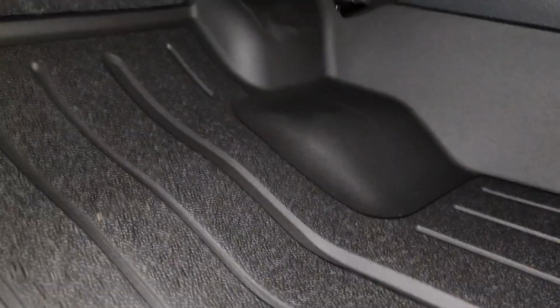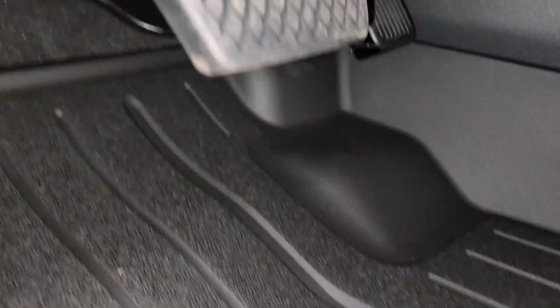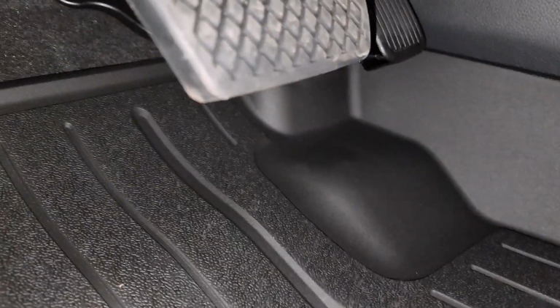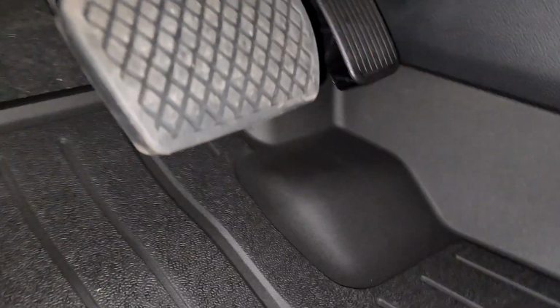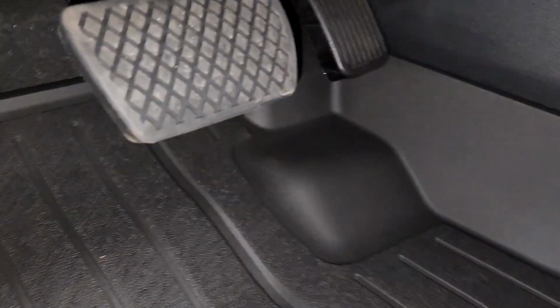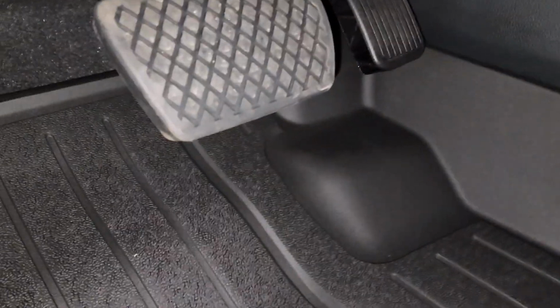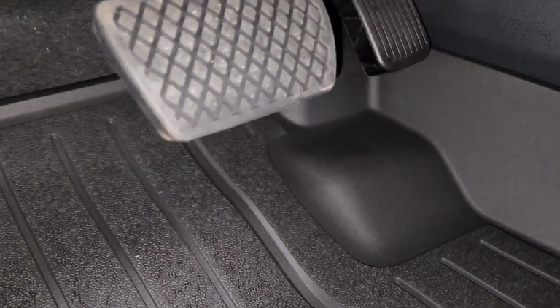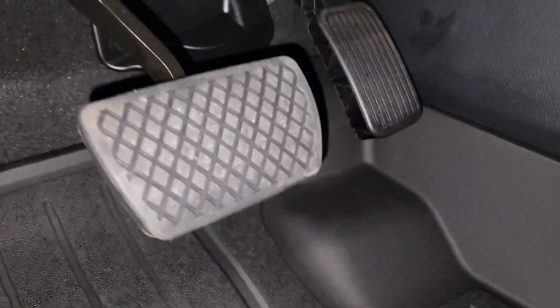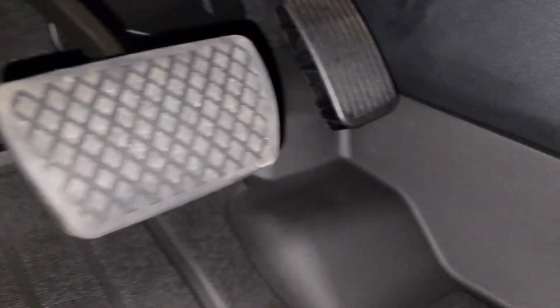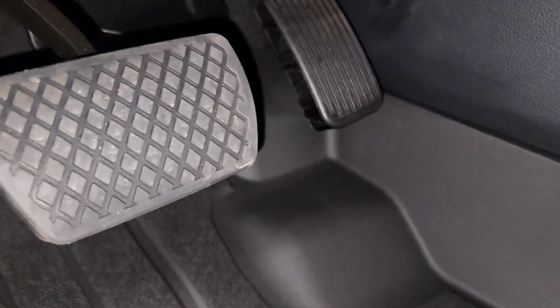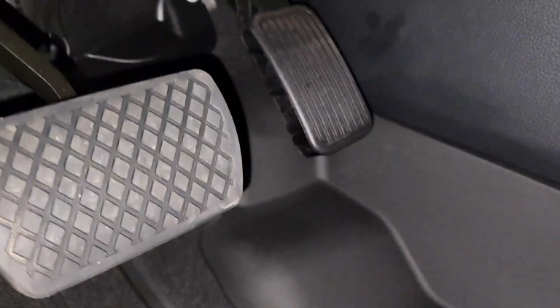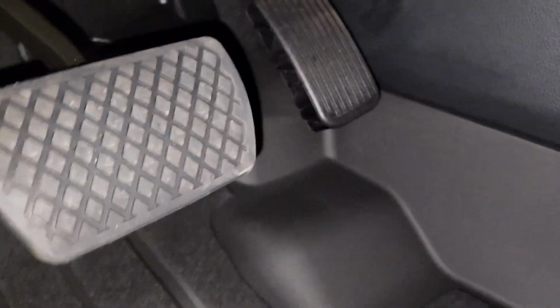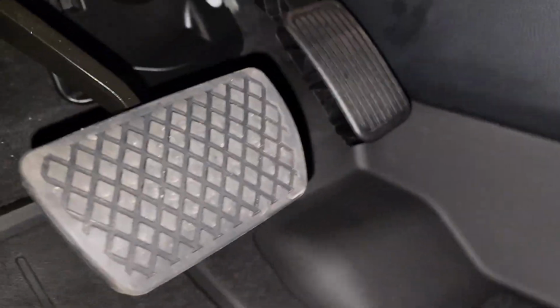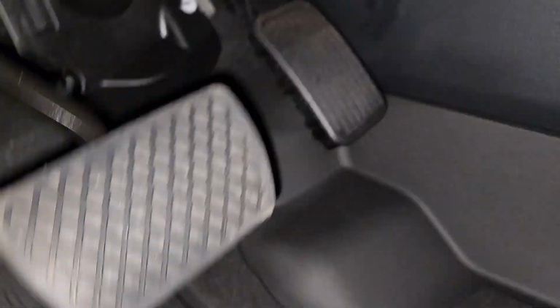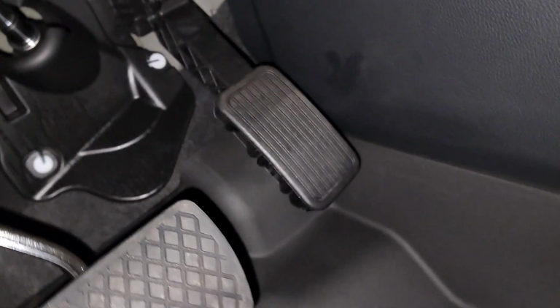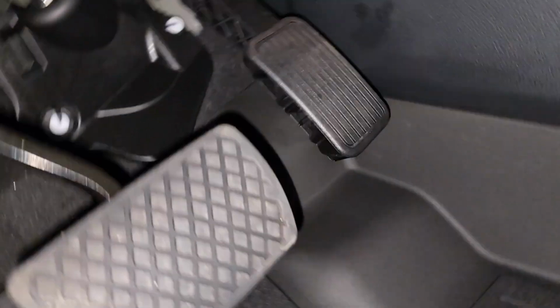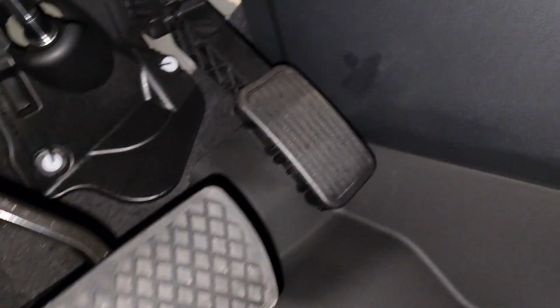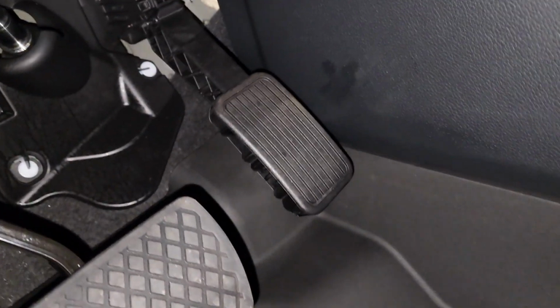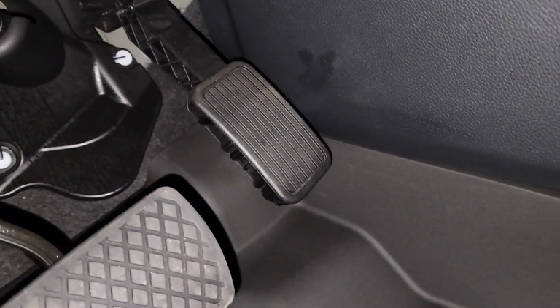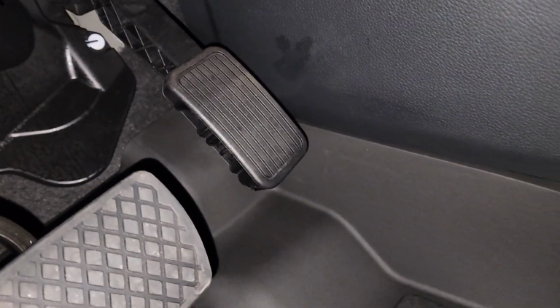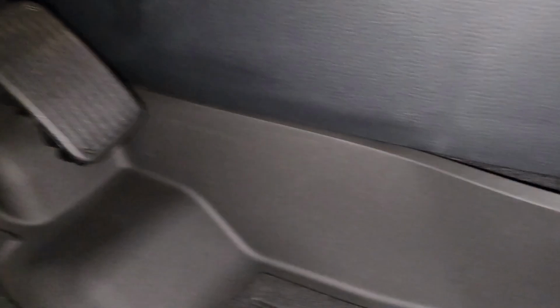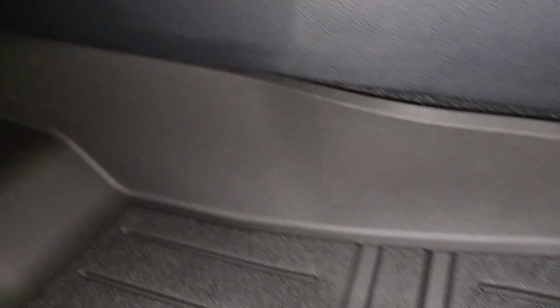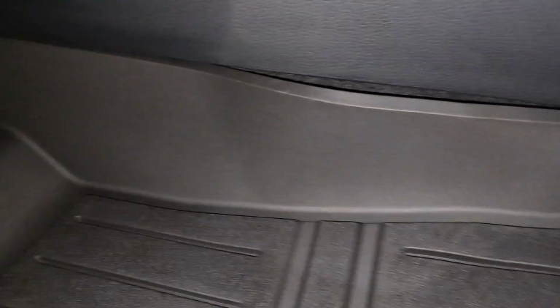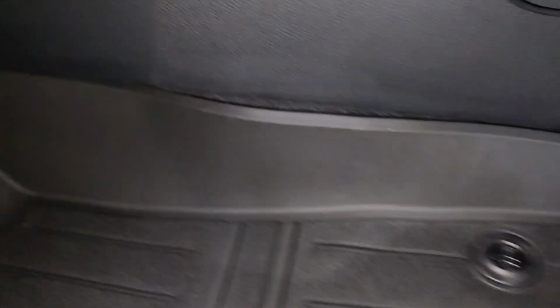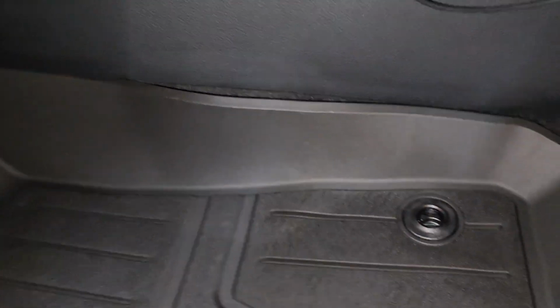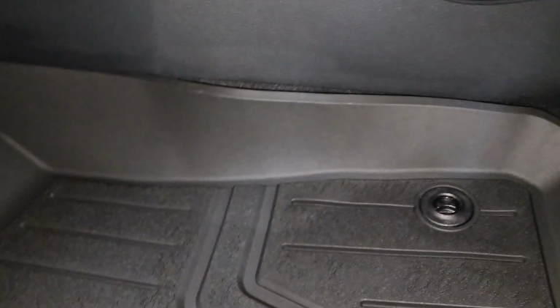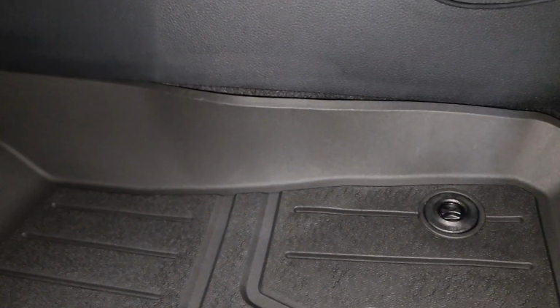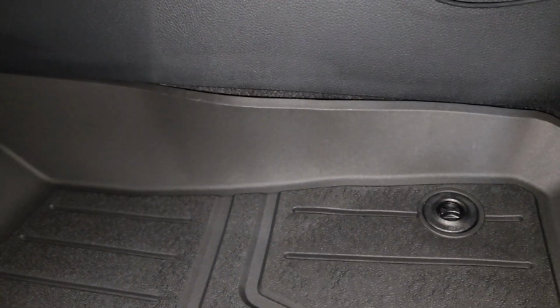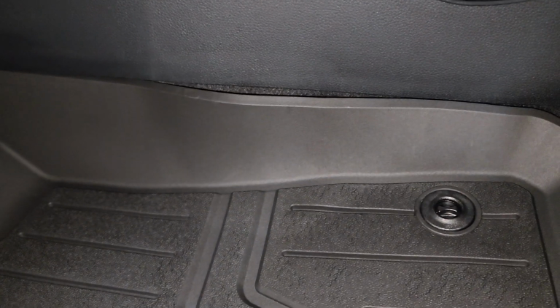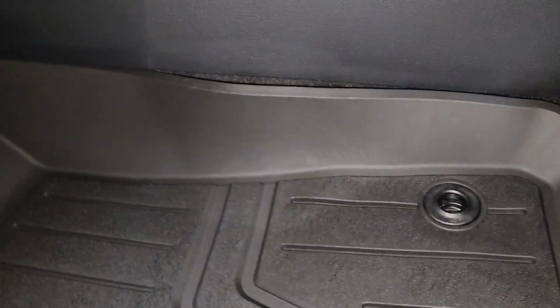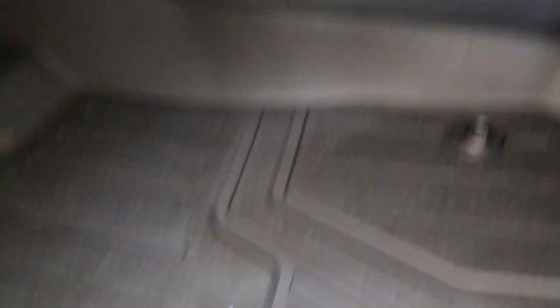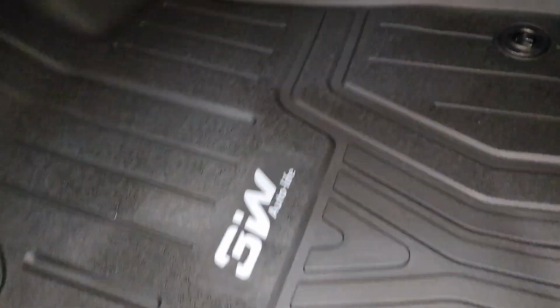It goes close up underneath the gas pedal a lot better than the factory floor mats — the carpet ones that came with it.